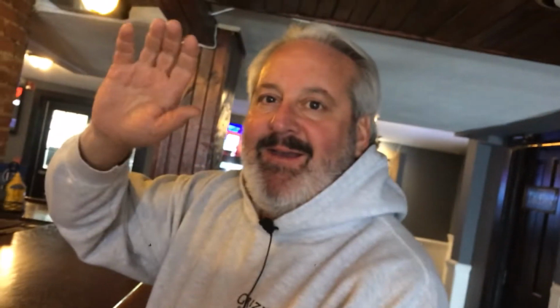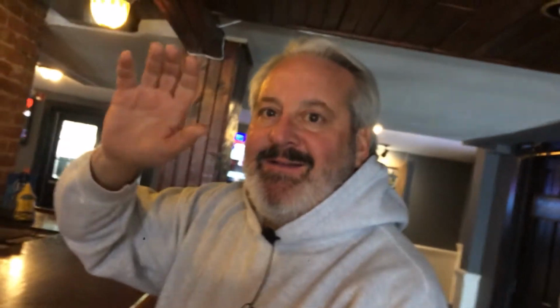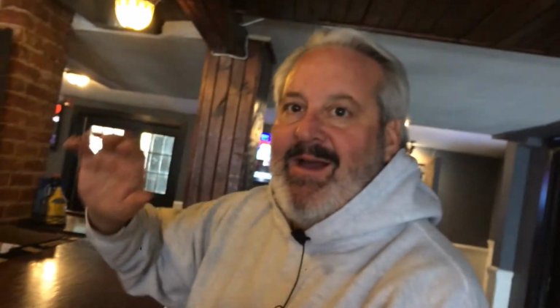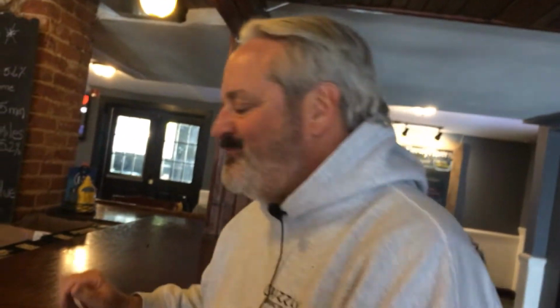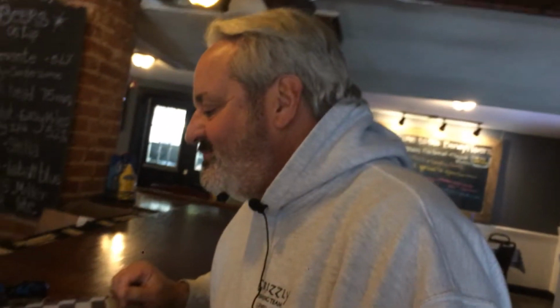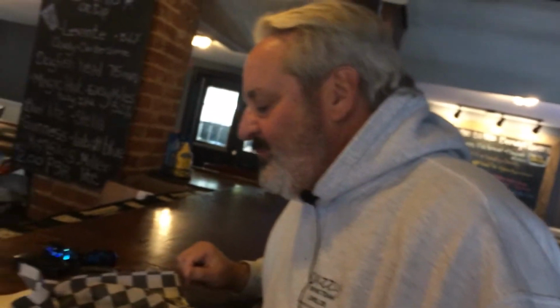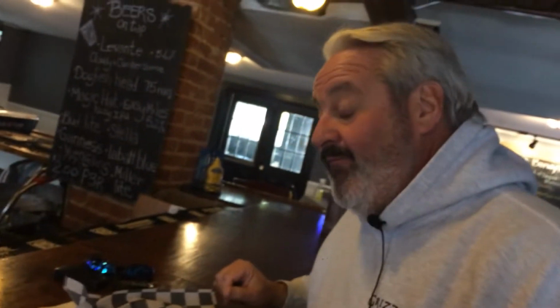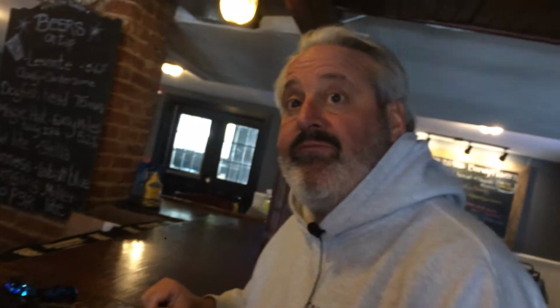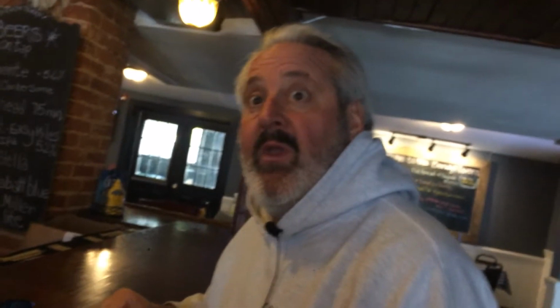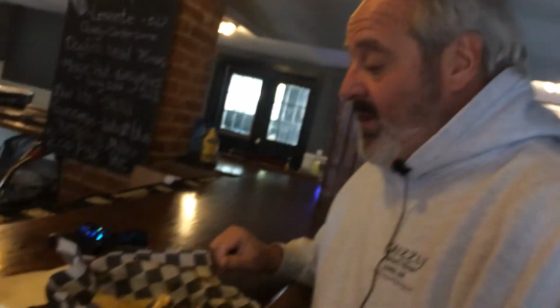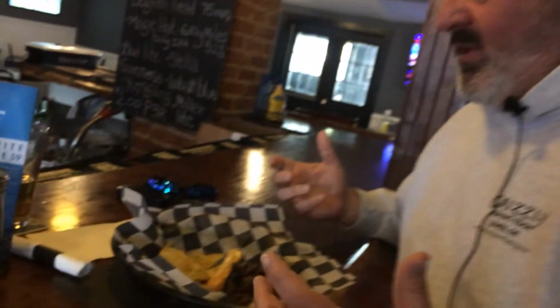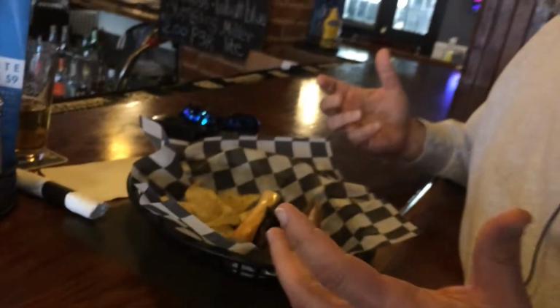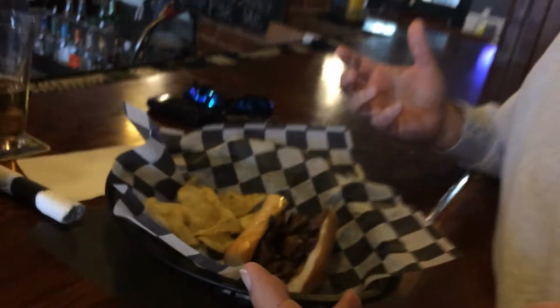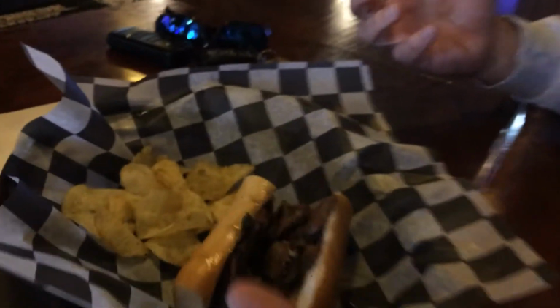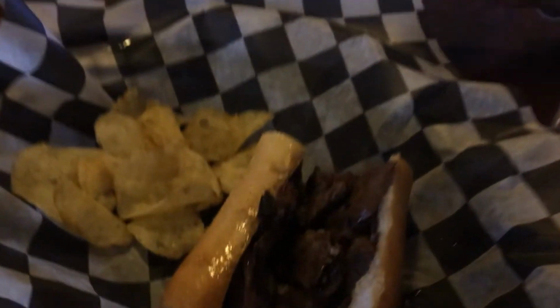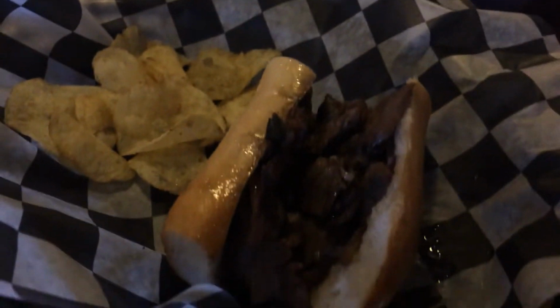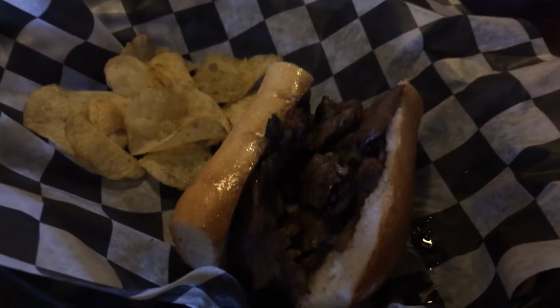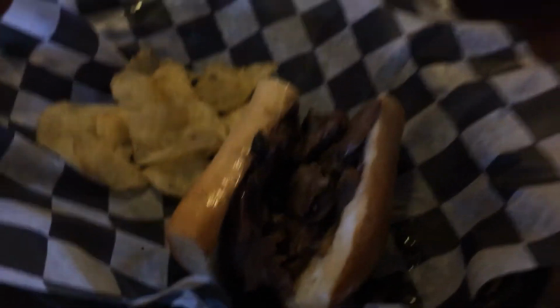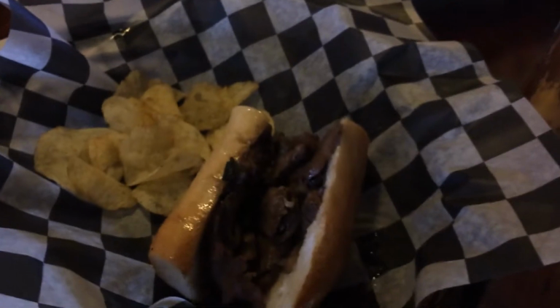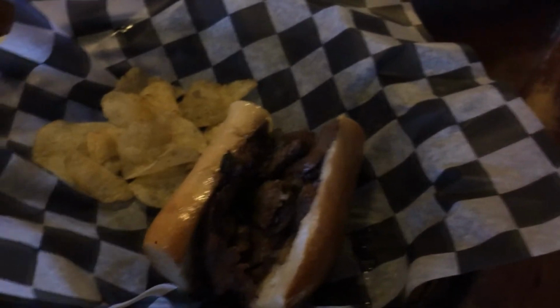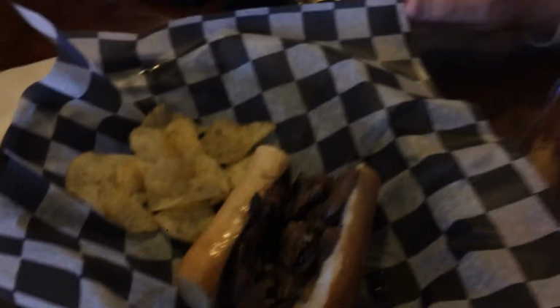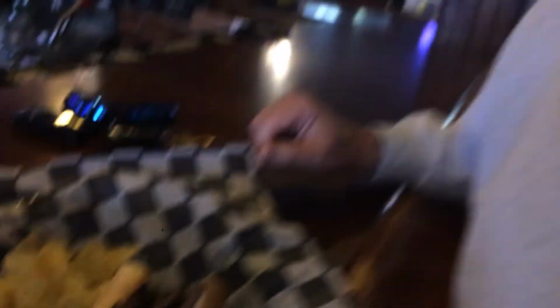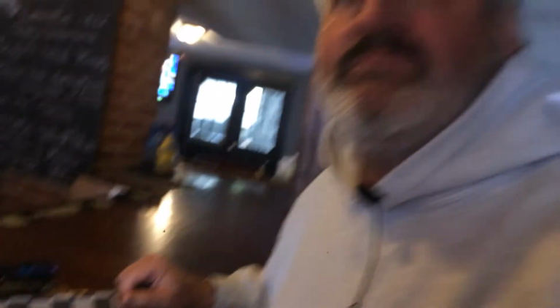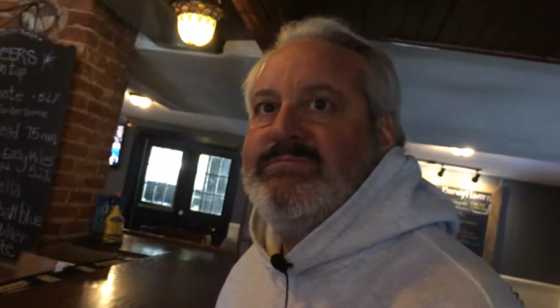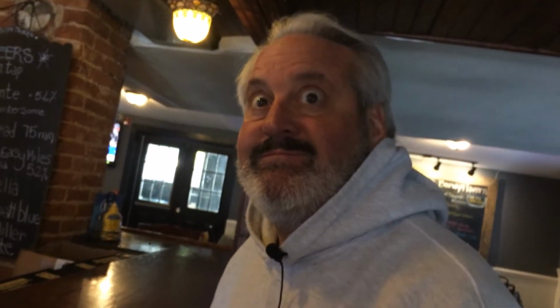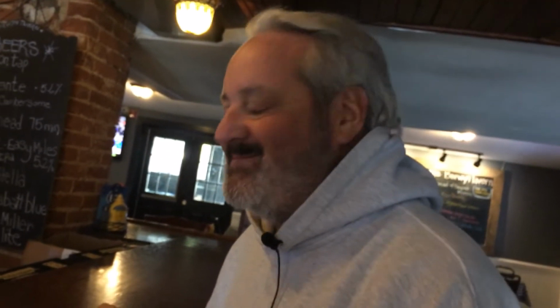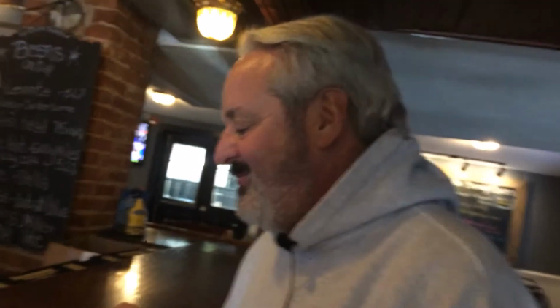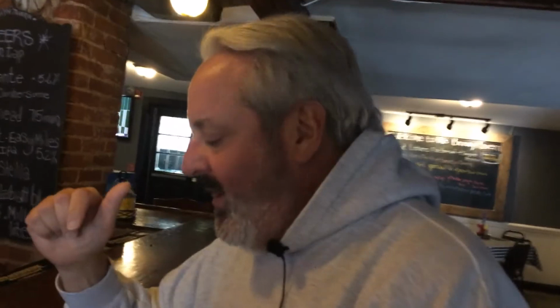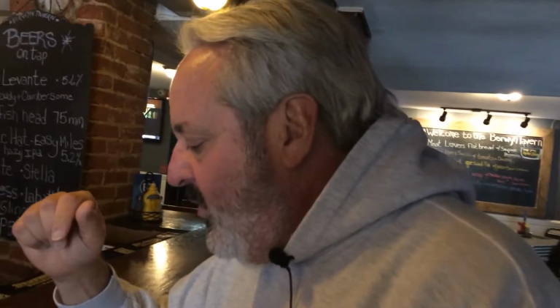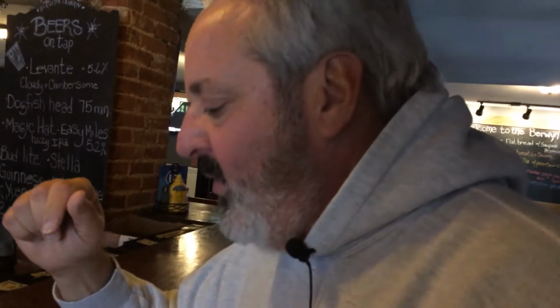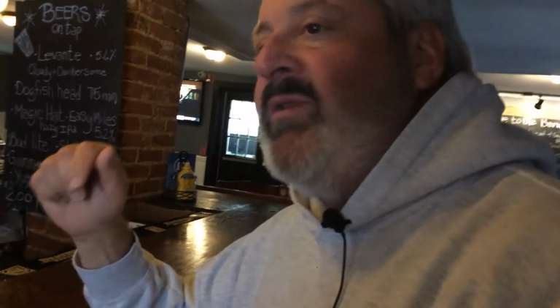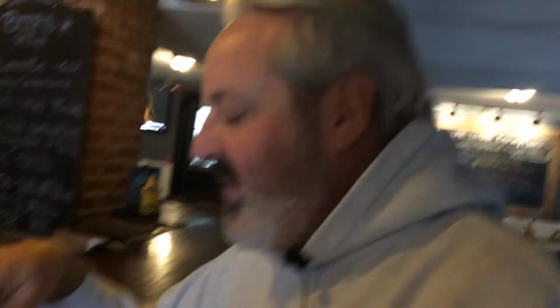Dan's initial thoughts: it looks pretty good, the roll's holding up. Let's see what's going on — nice lighting — and we'll talk. Okay, we're at the Berwyn Tavern.